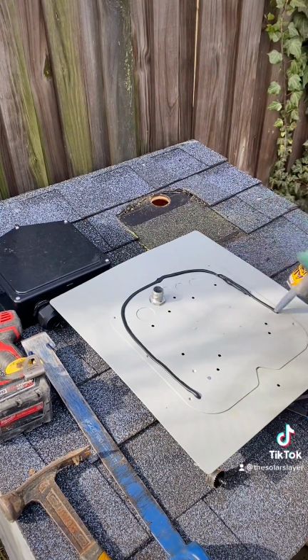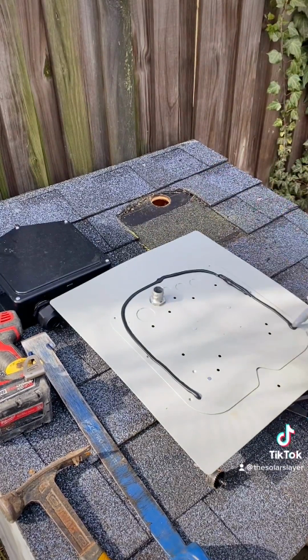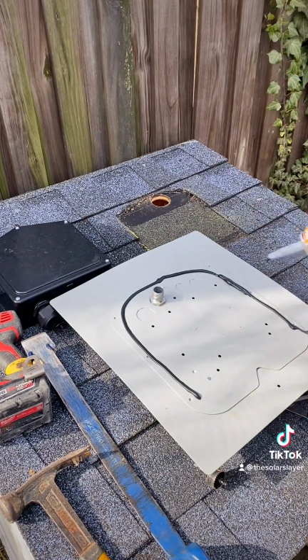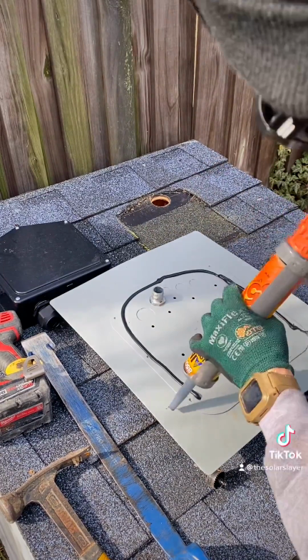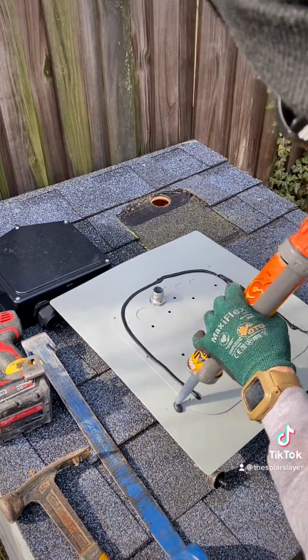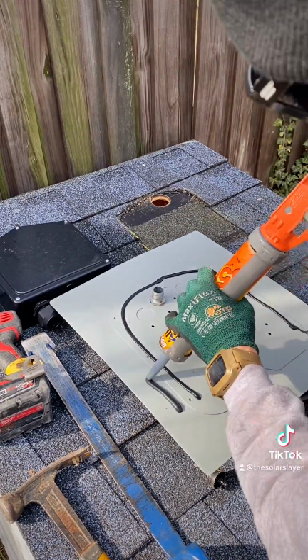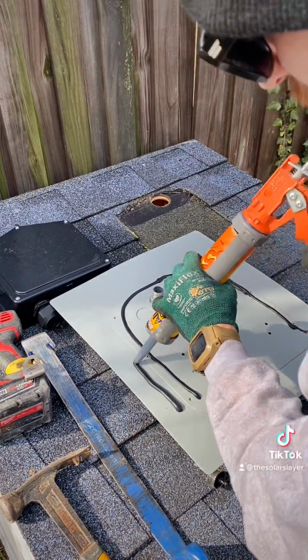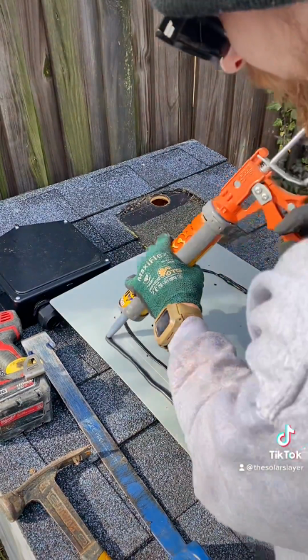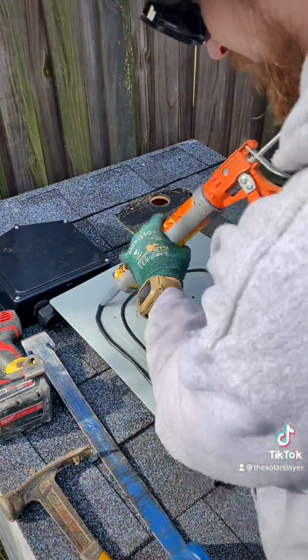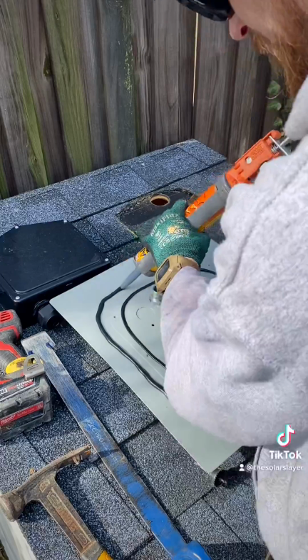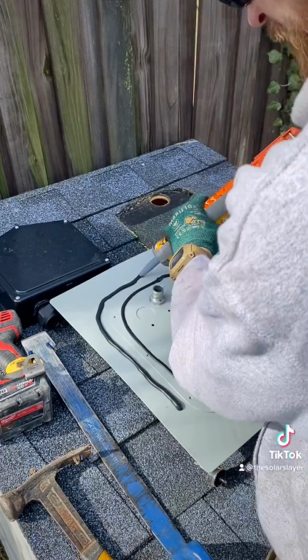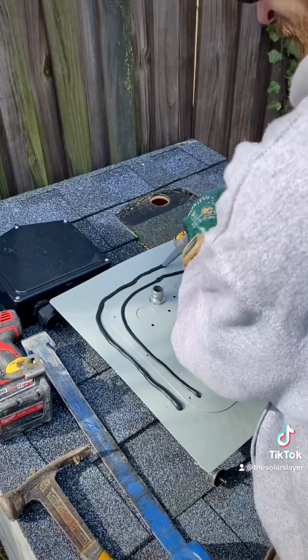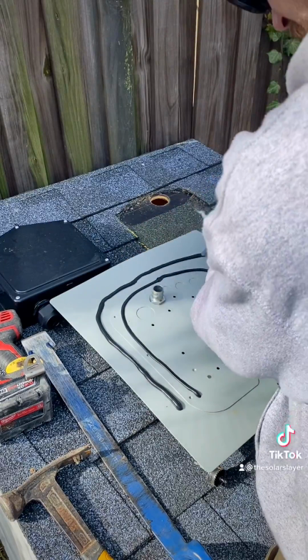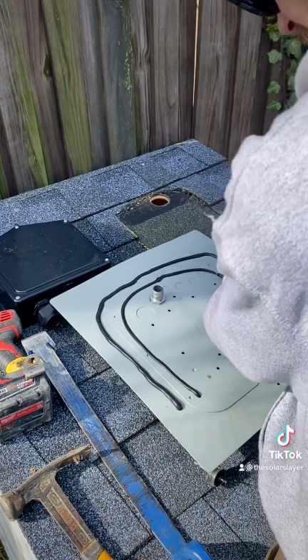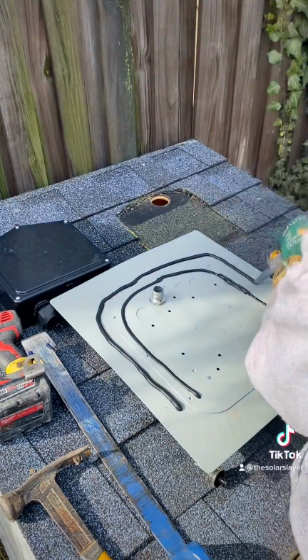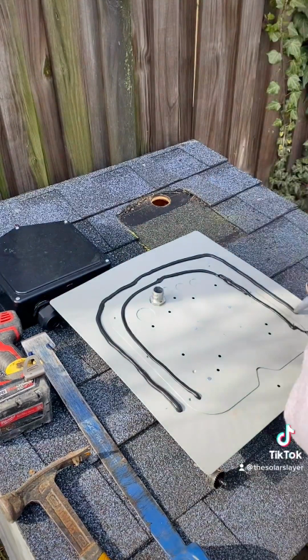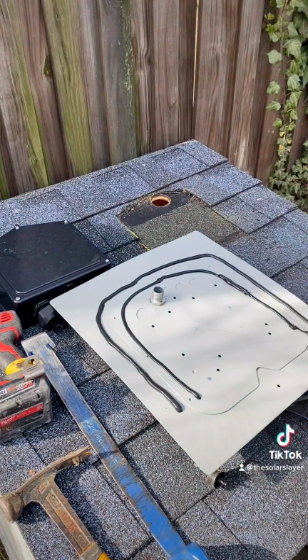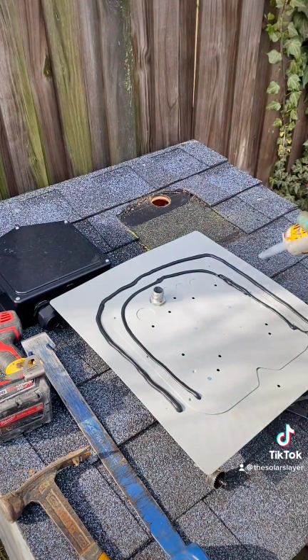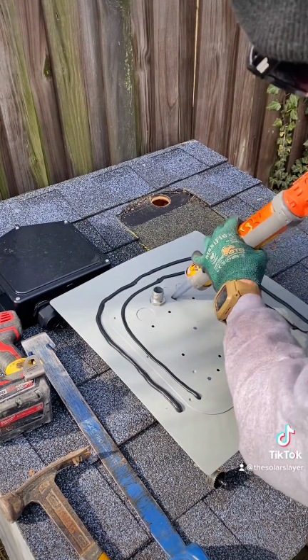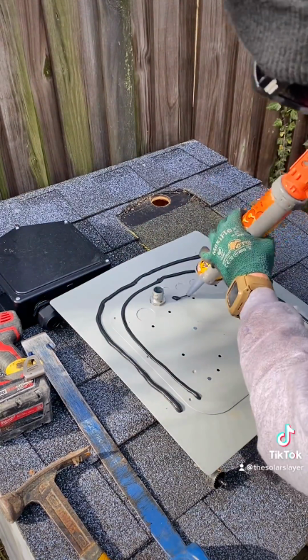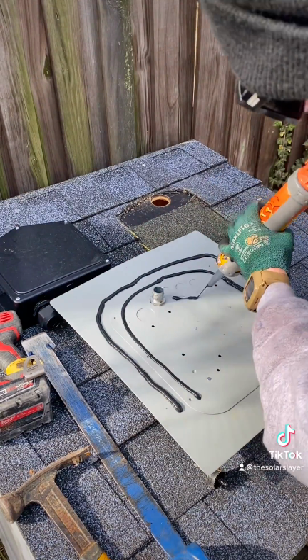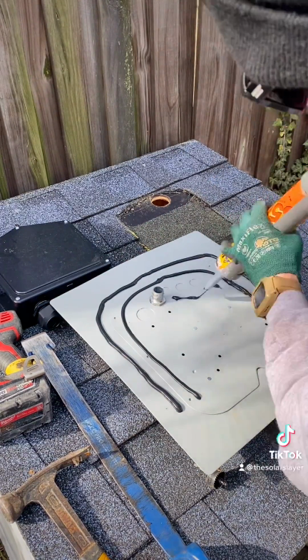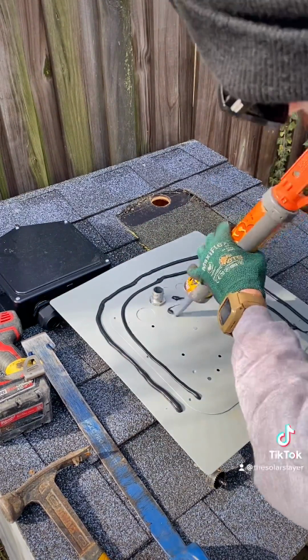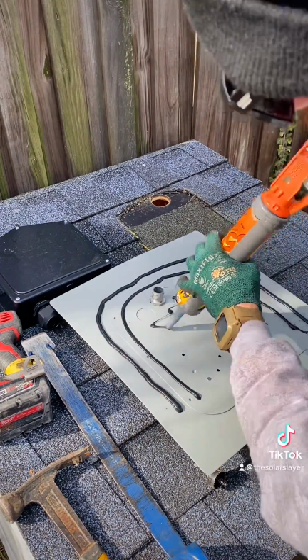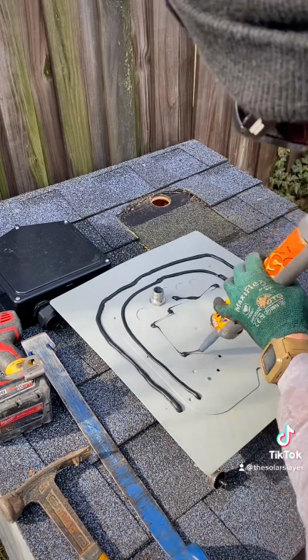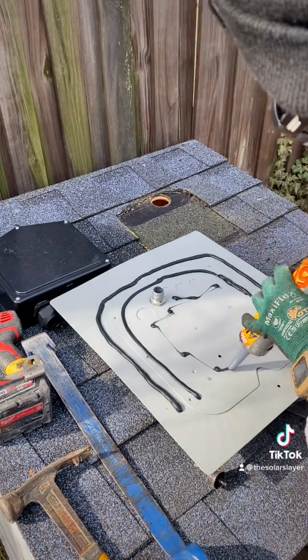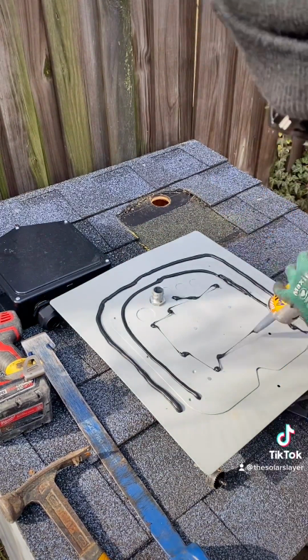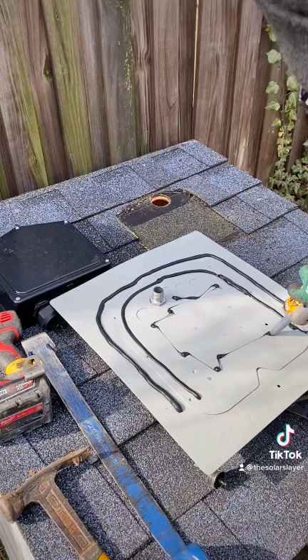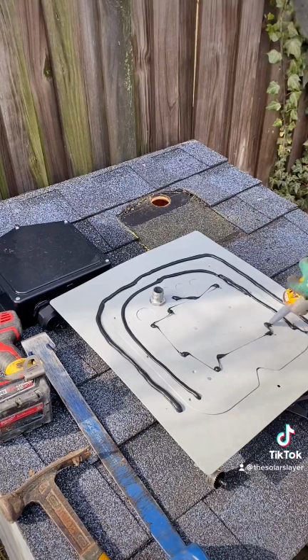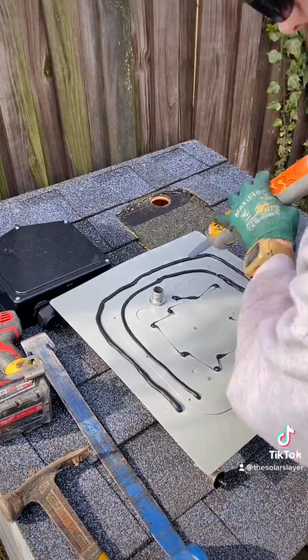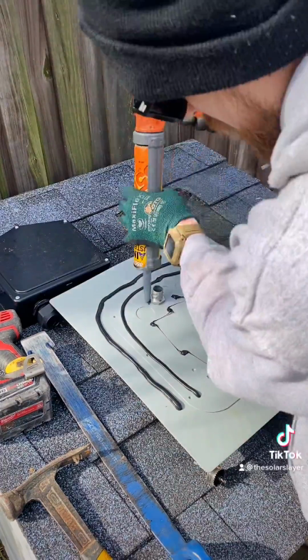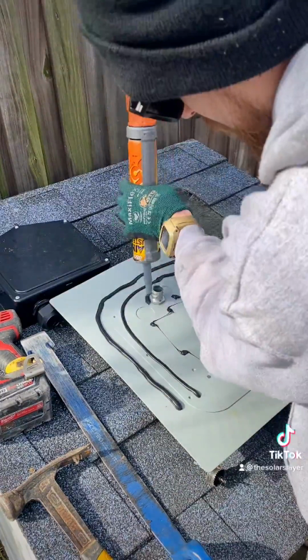That way, God forbid any water does get in there, it has a way to escape. And when I'm done that, I put a little bit of caulk on each of these holes so that when I put my screws in, it takes some caulk down in with it.